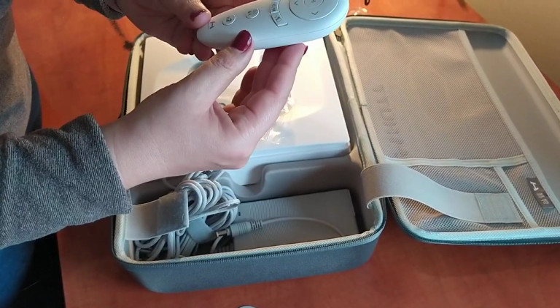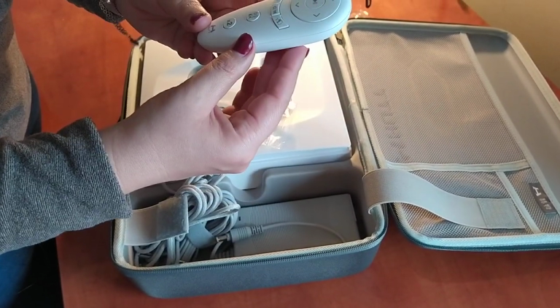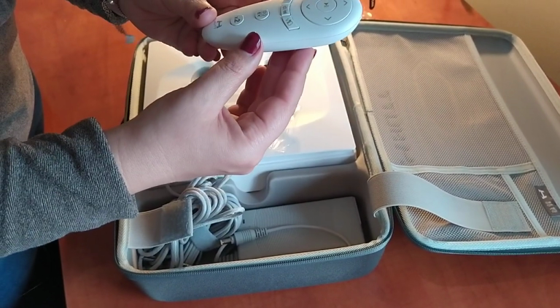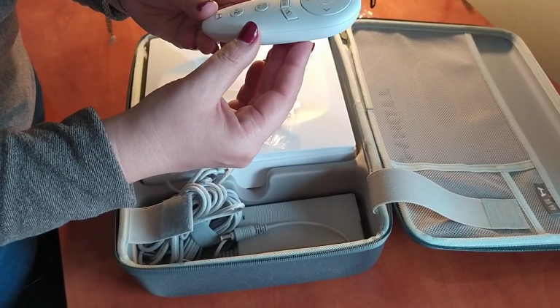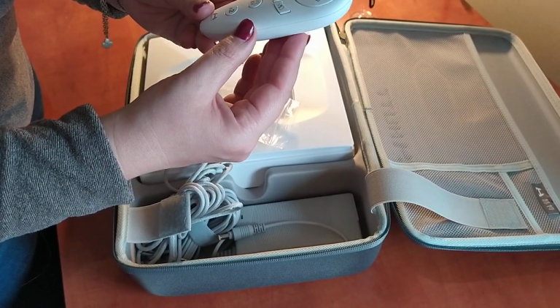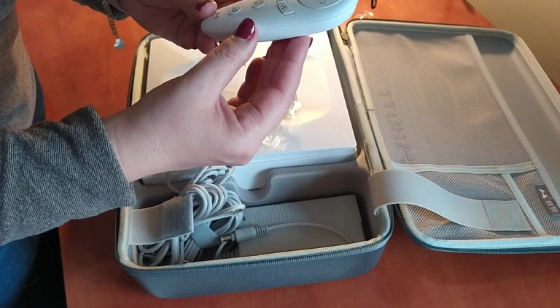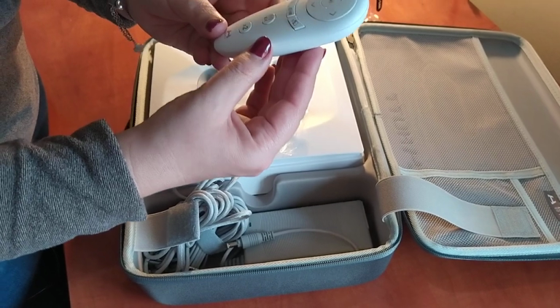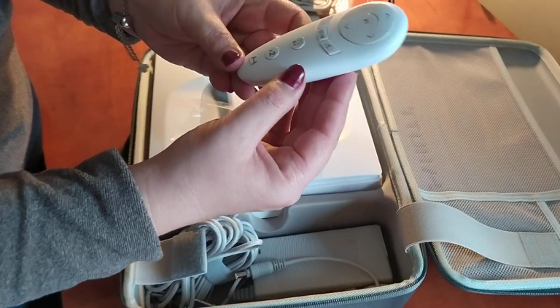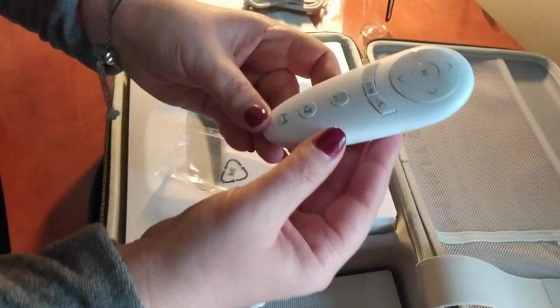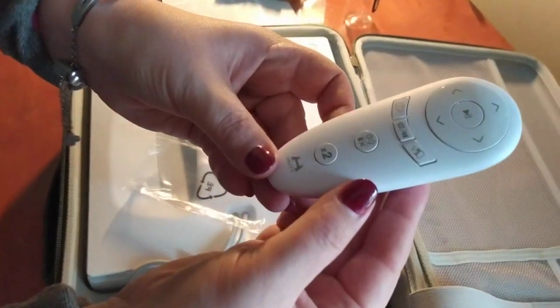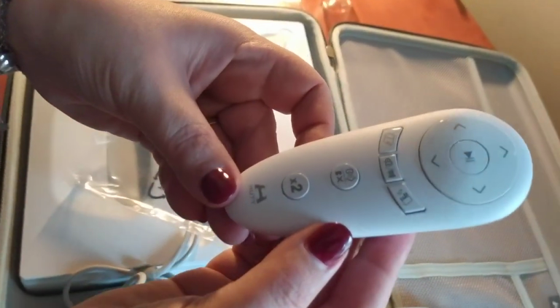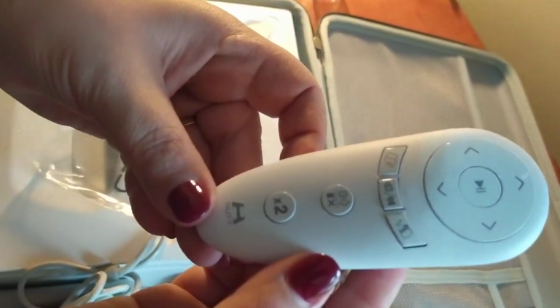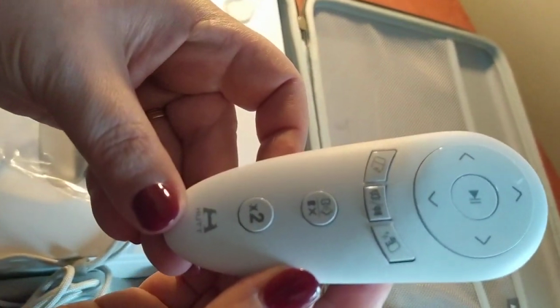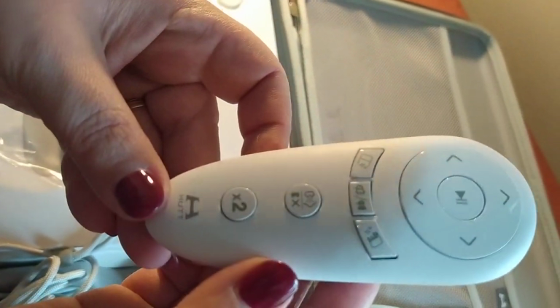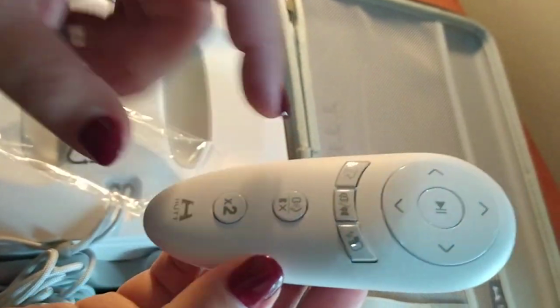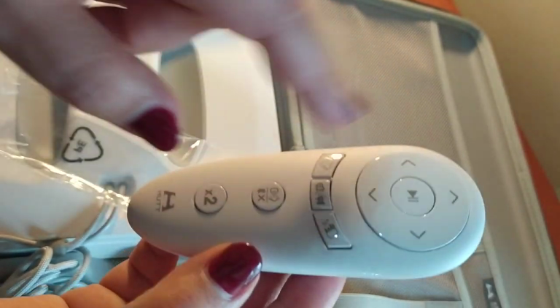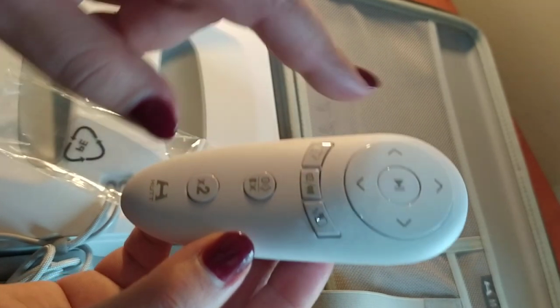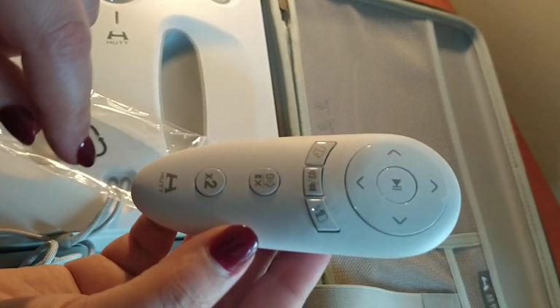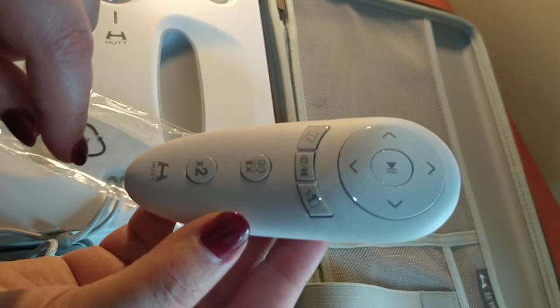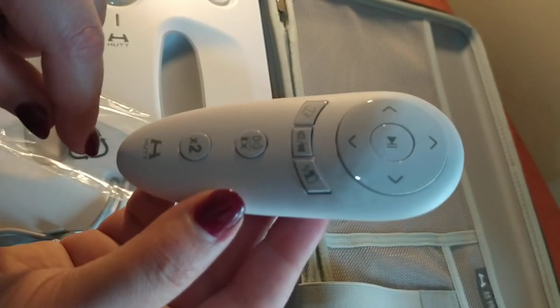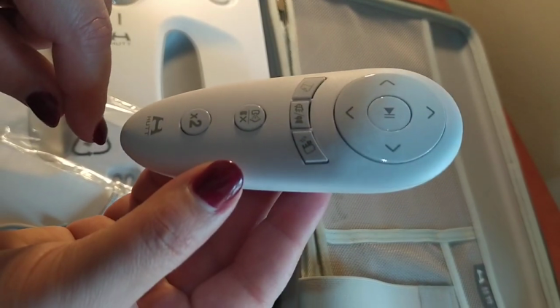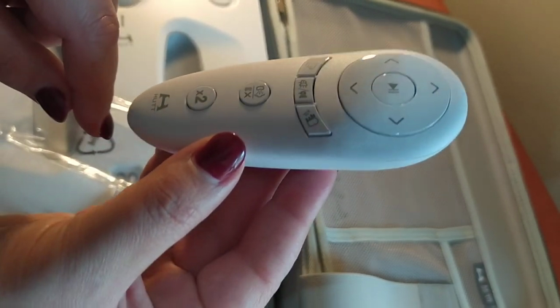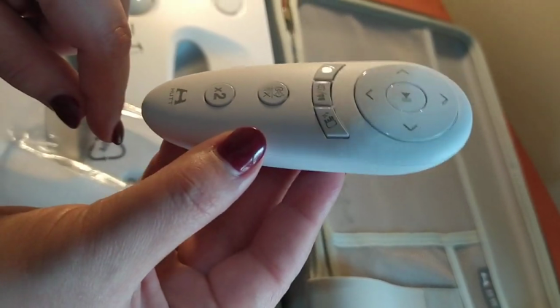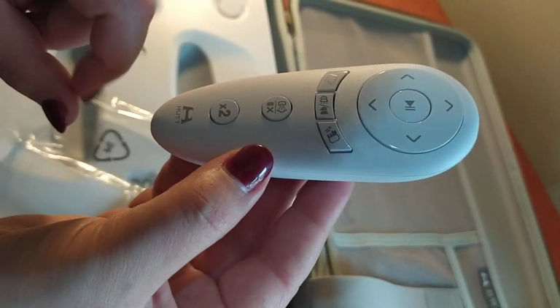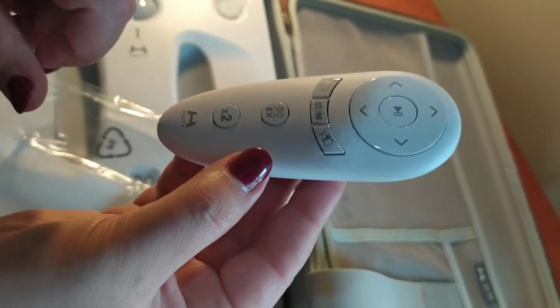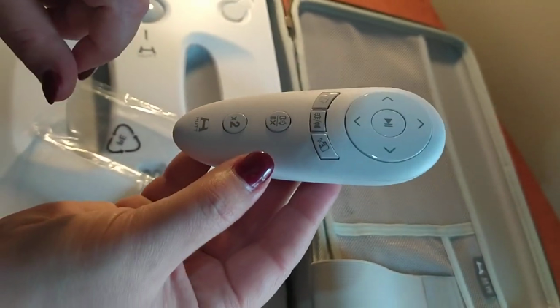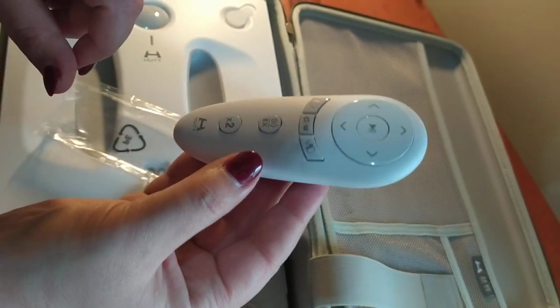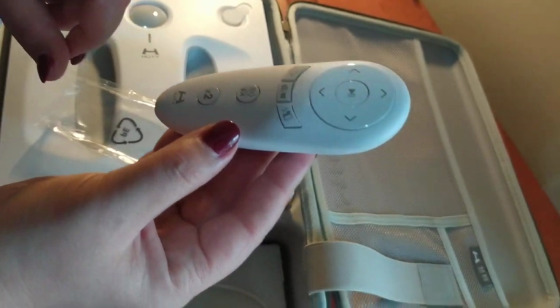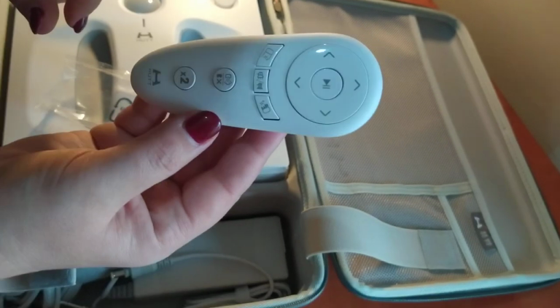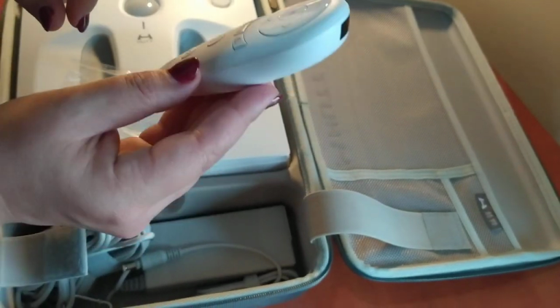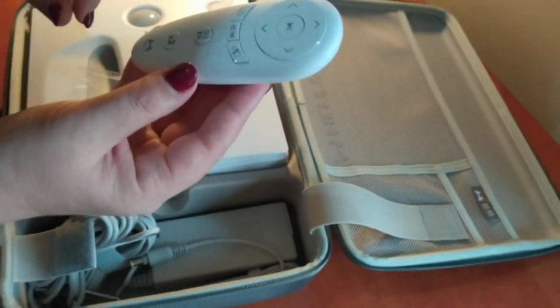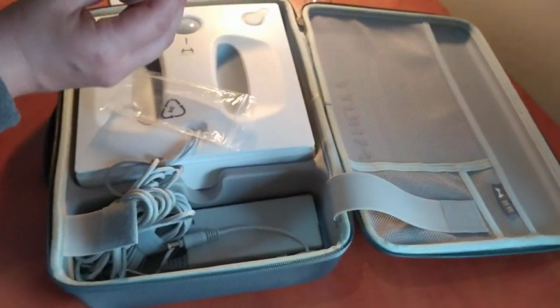From what we saw in reviews online, everything on the remote was in Chinese. But this one has pictures and symbols, so it shouldn't be difficult to understand what they mean.